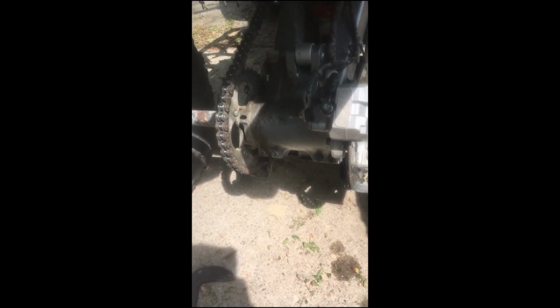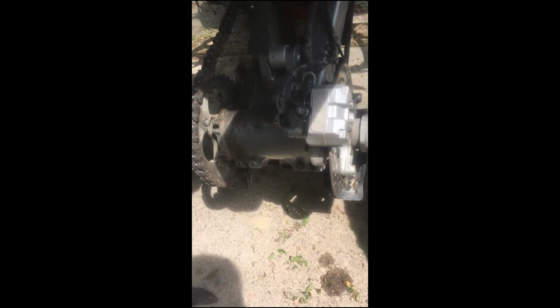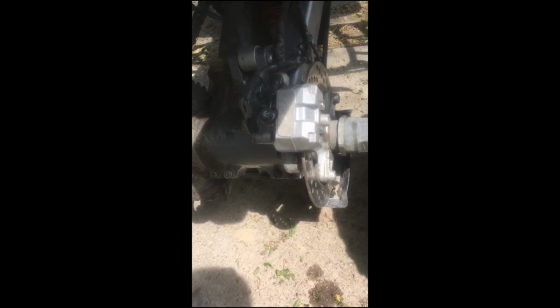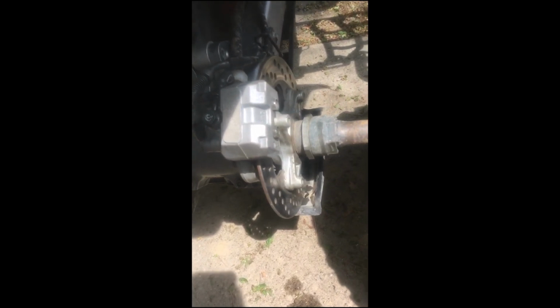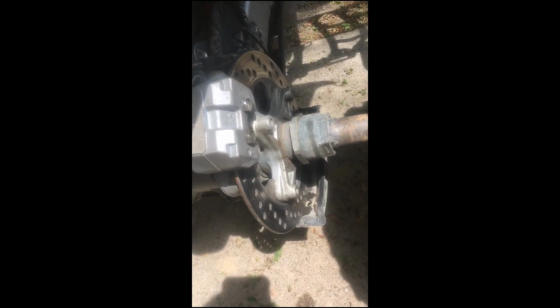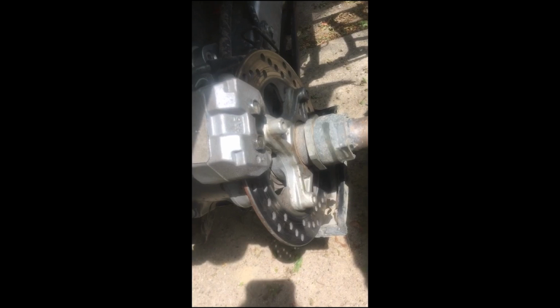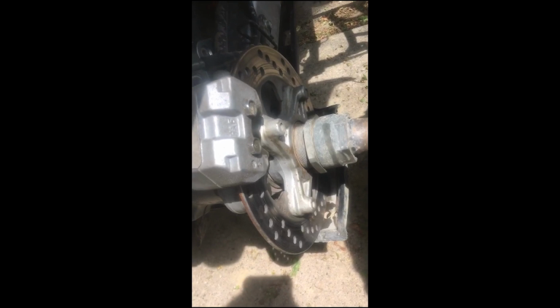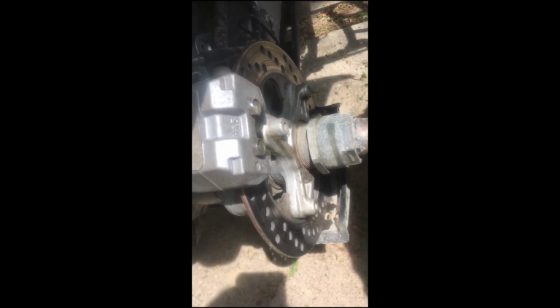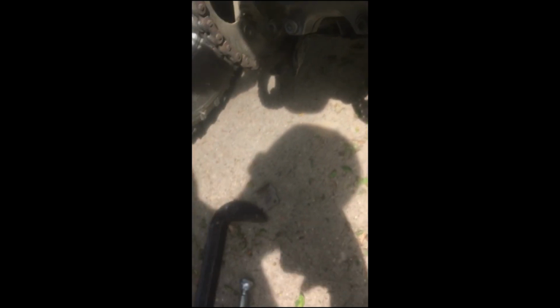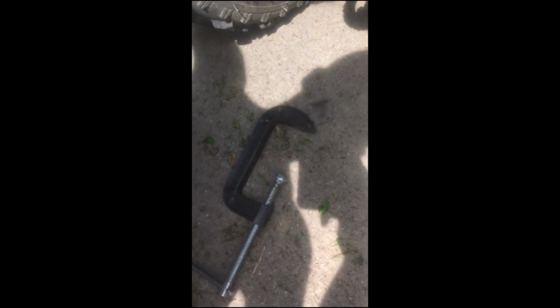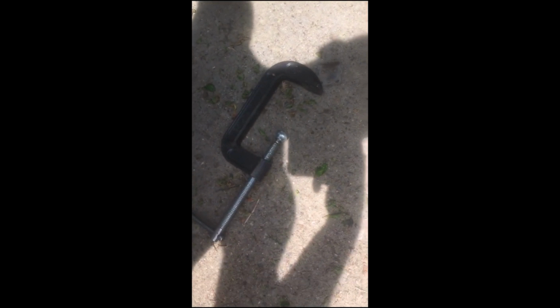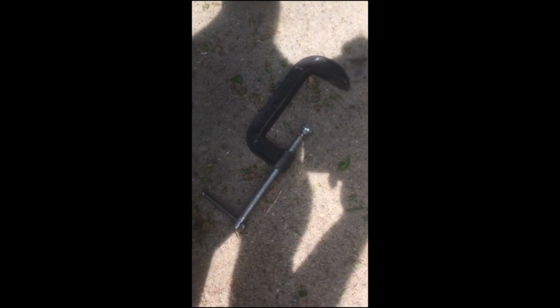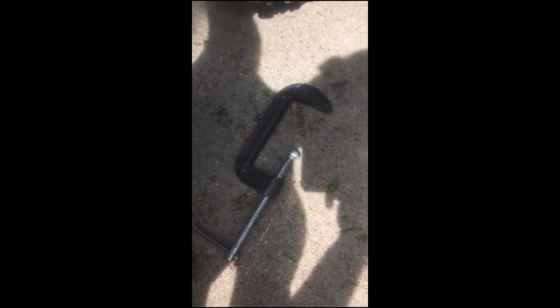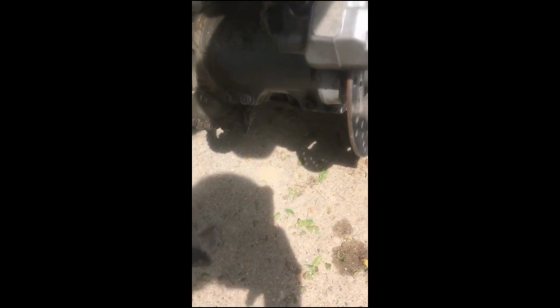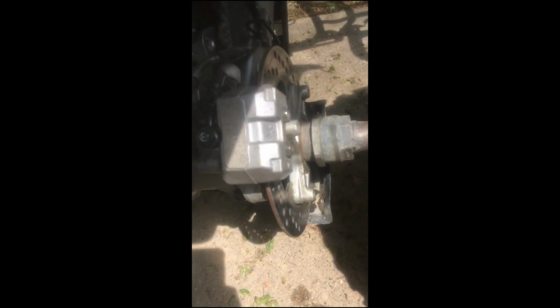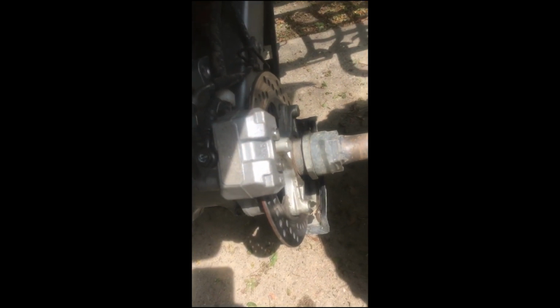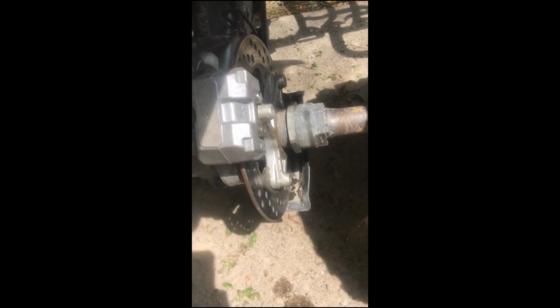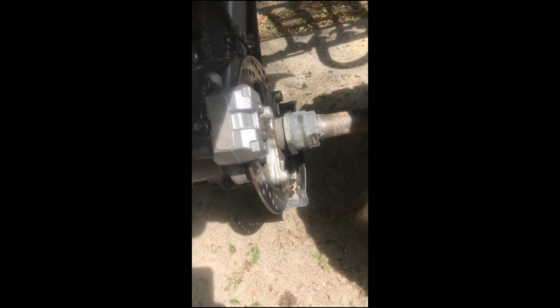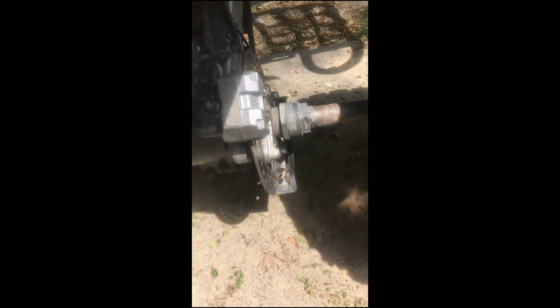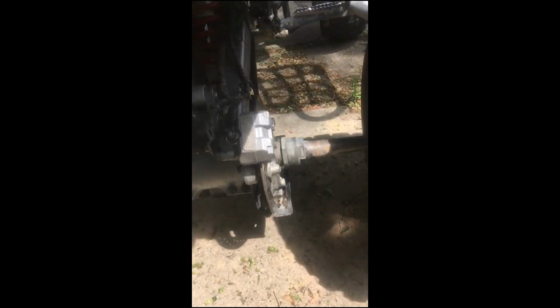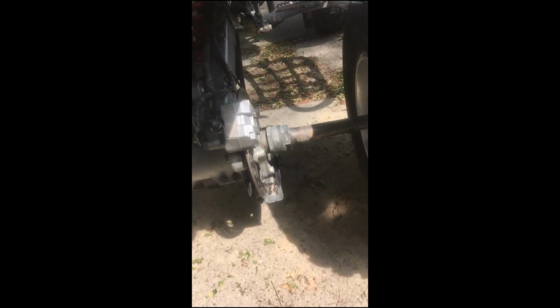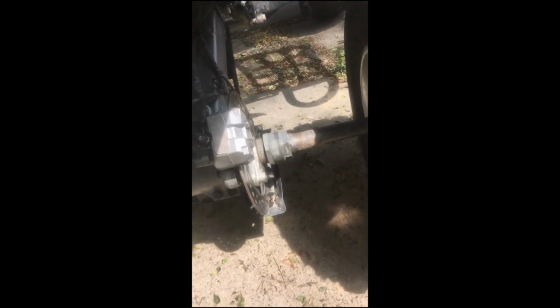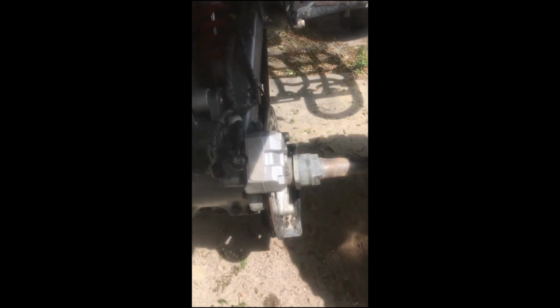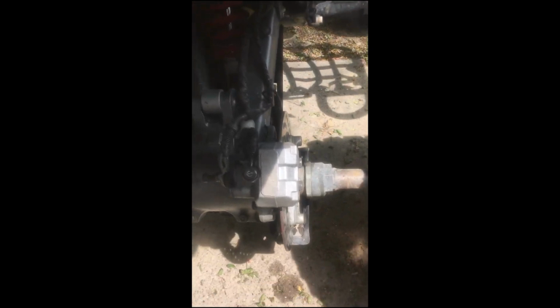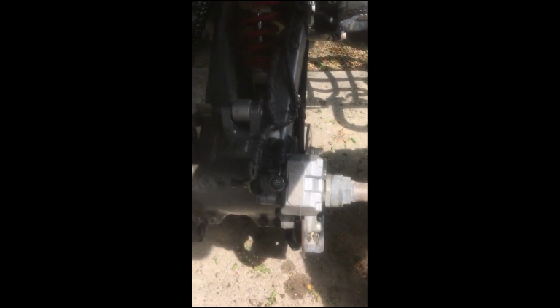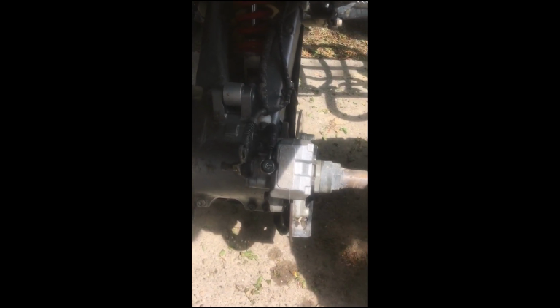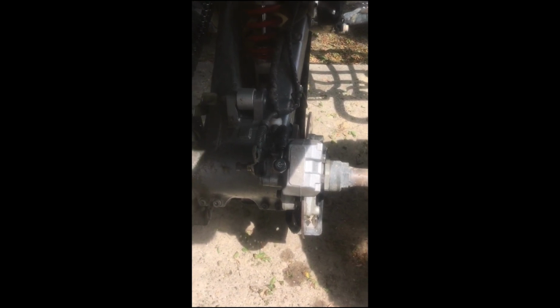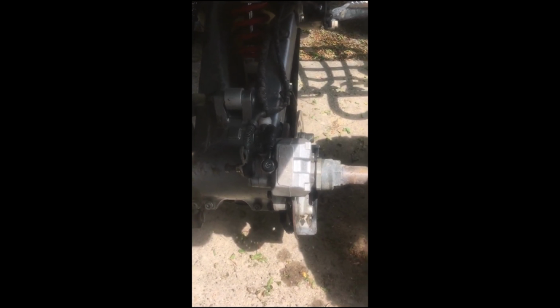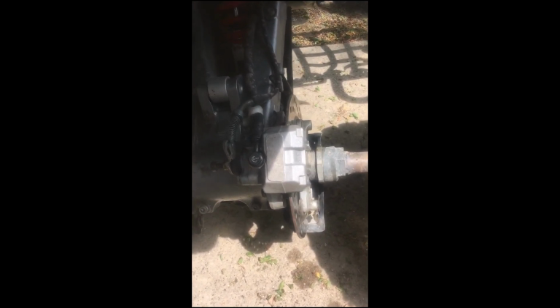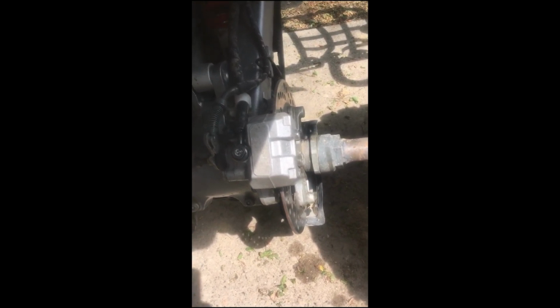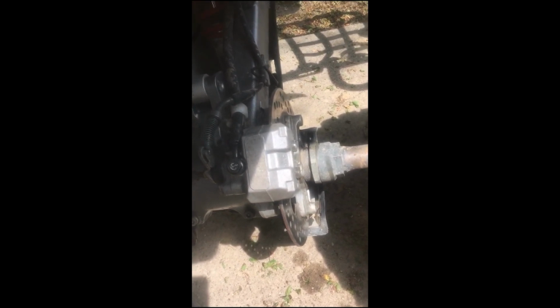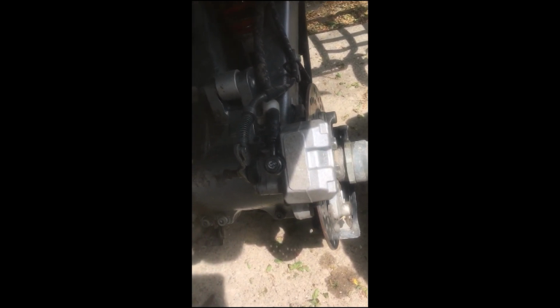That's really all there is to it — 12 millimeter socket and a C-clamp. Got it on there, just check it. Hop on and press the brake a couple times. You might have to bleed it.